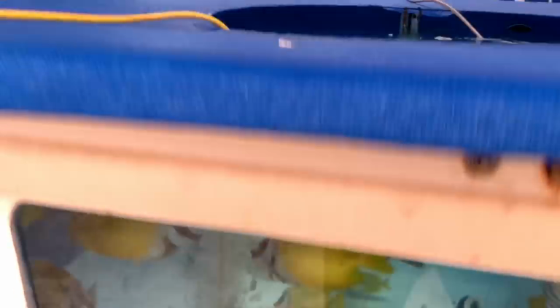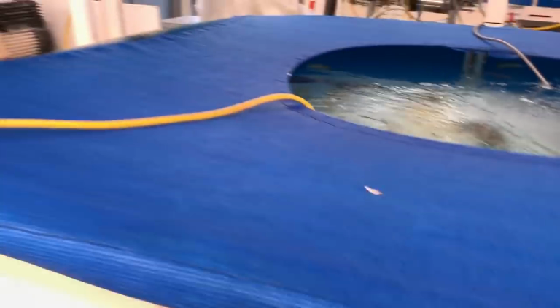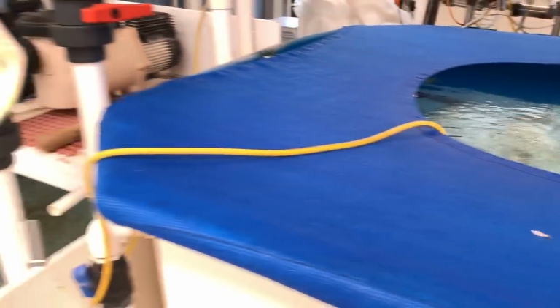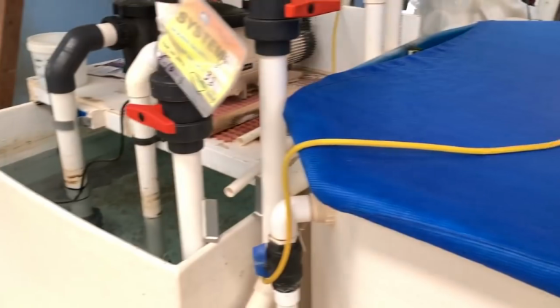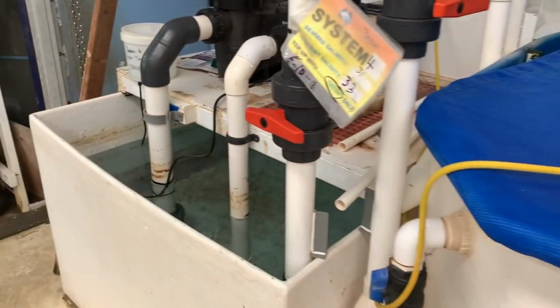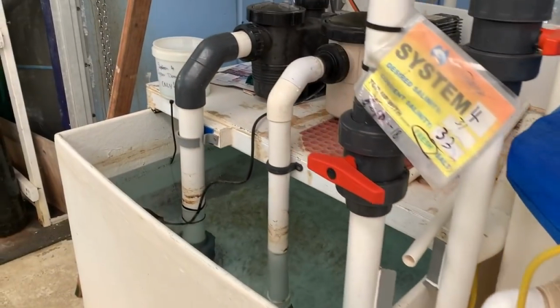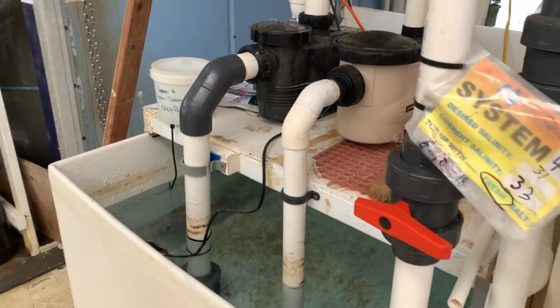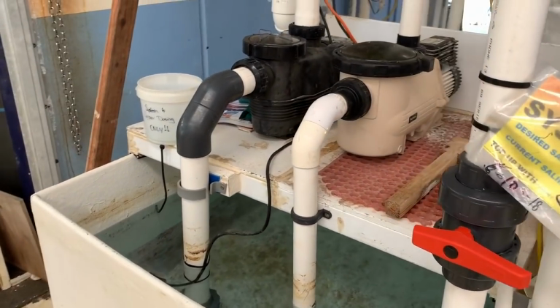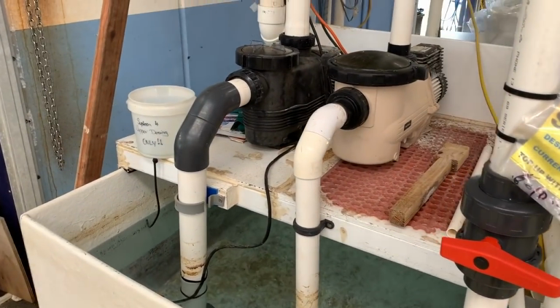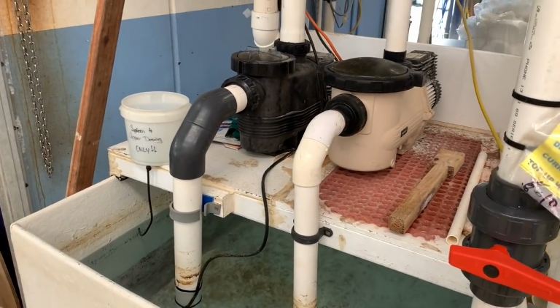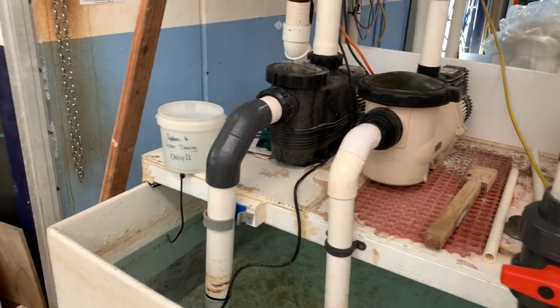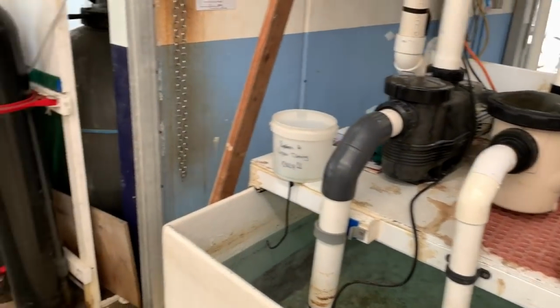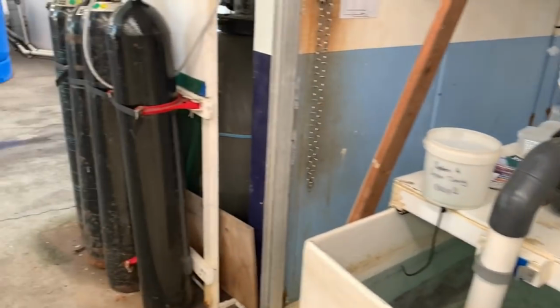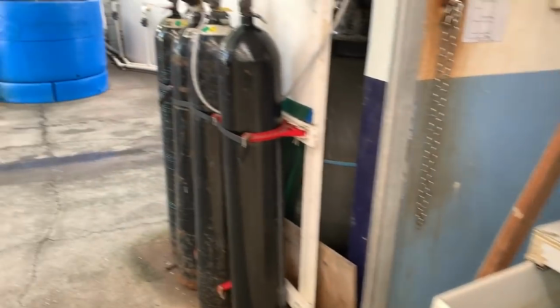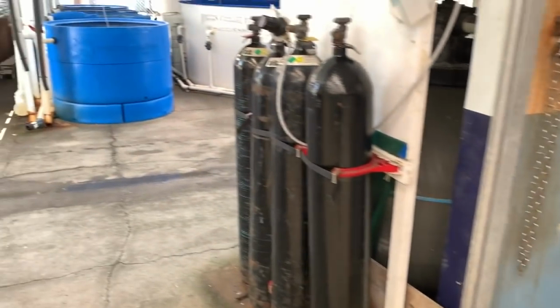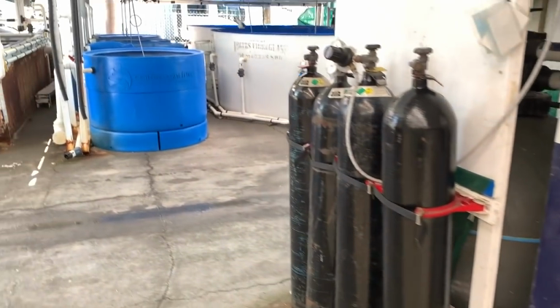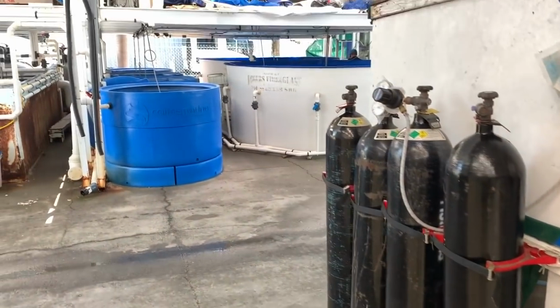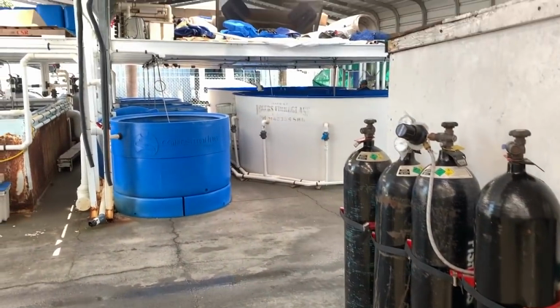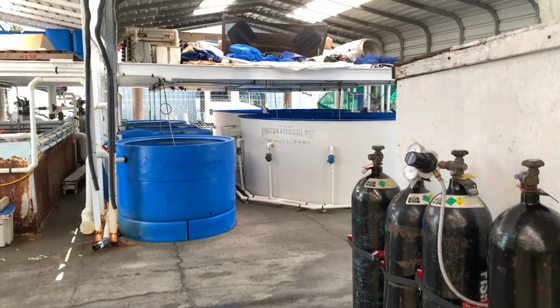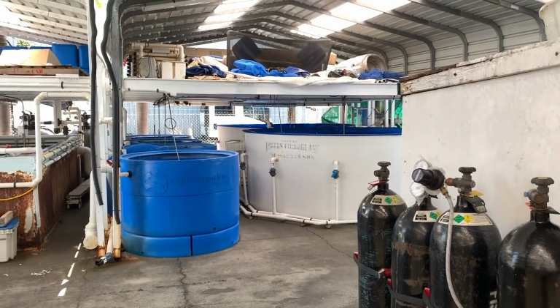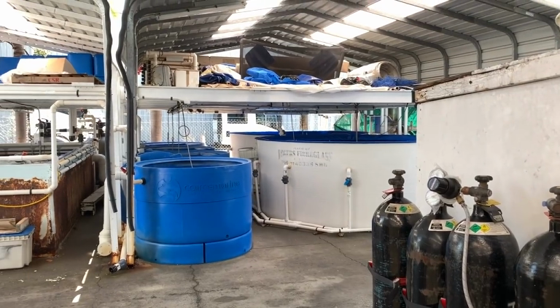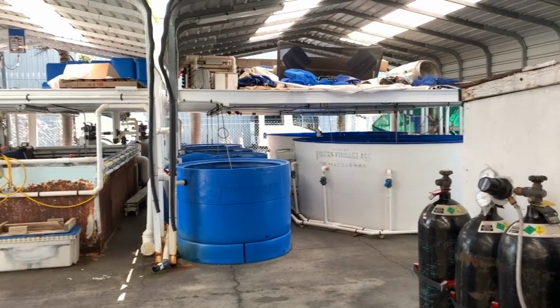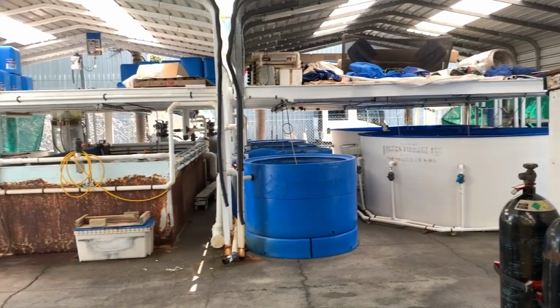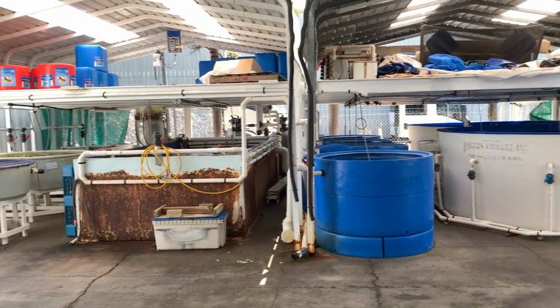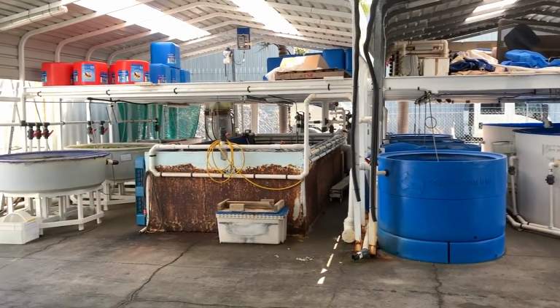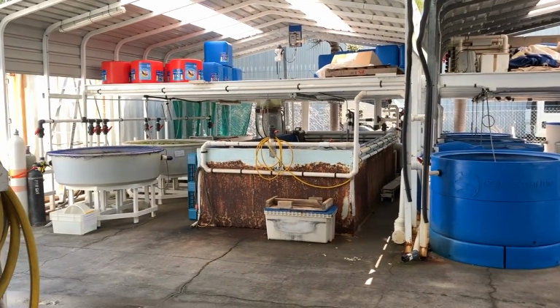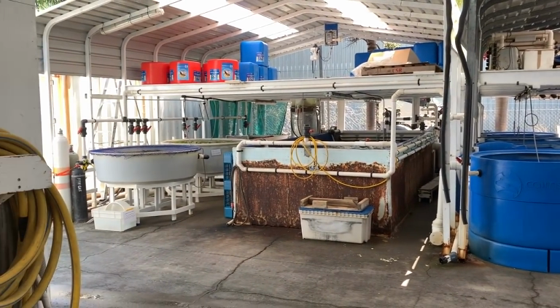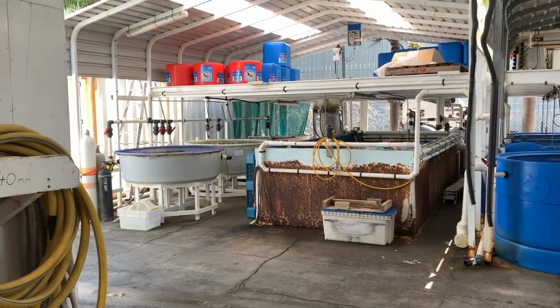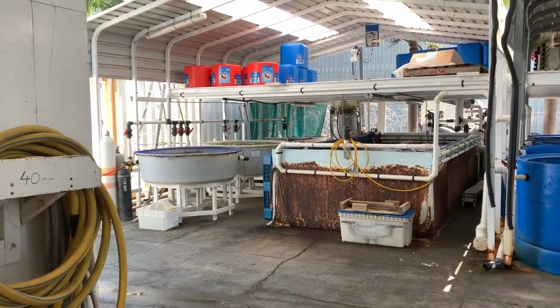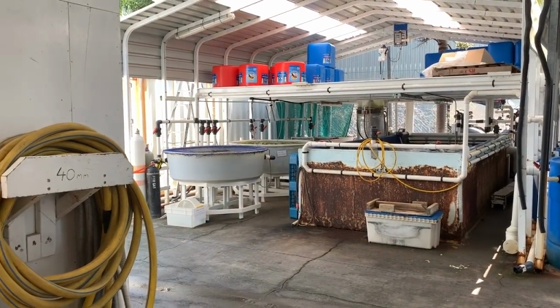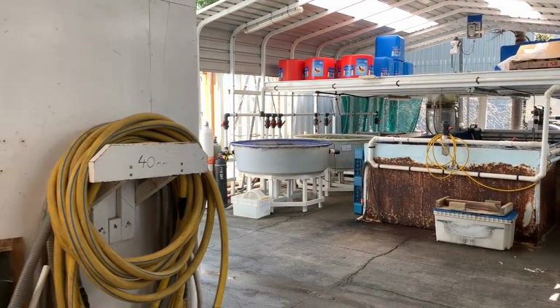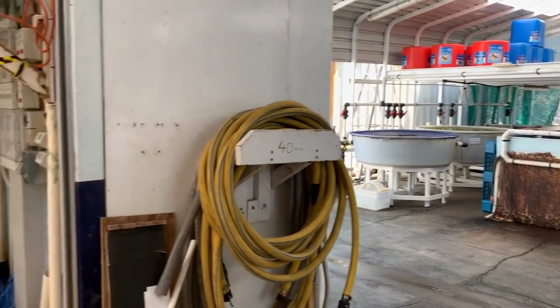Looks like some other rabbitfish too. Here's some more filtration equipment — some sumps, looks like a bunch of oxygen systems, and another sneak peek of some of the larger tanks outside that we'll check out soon.